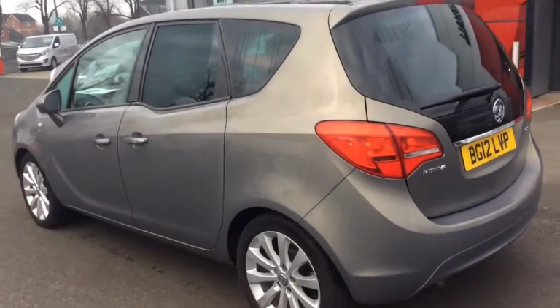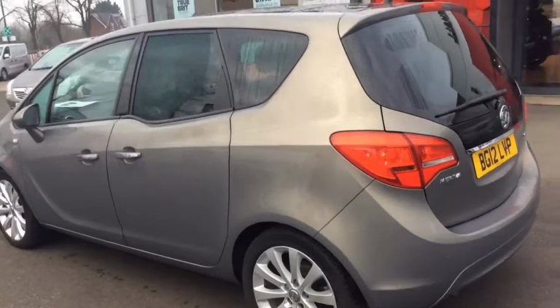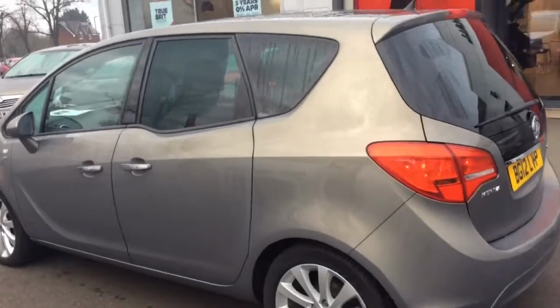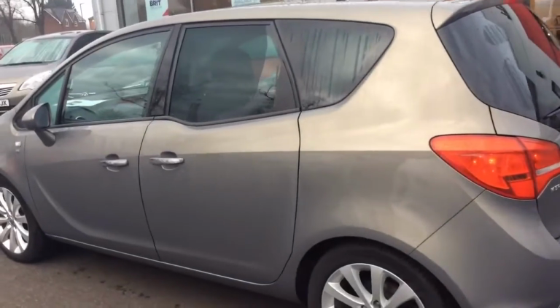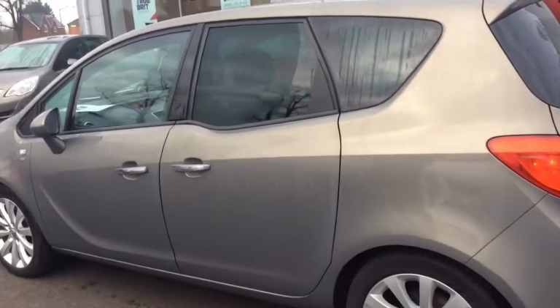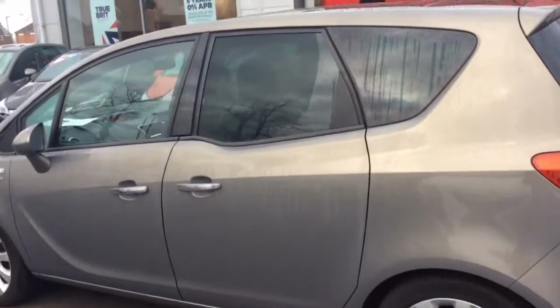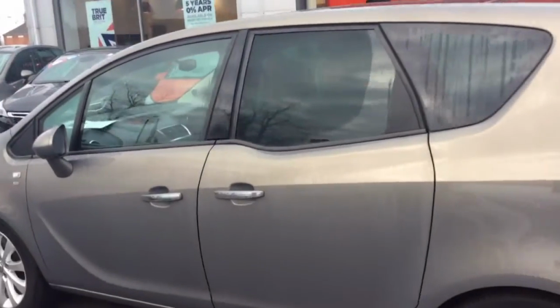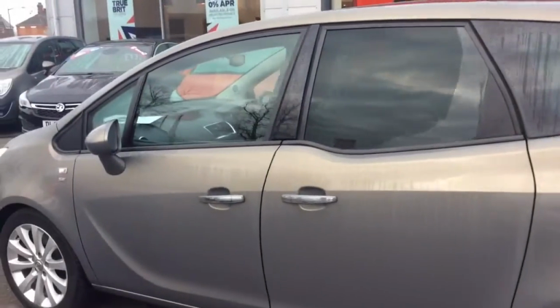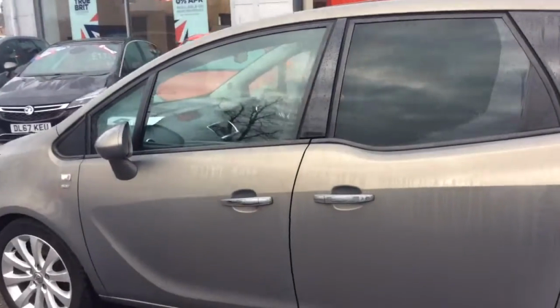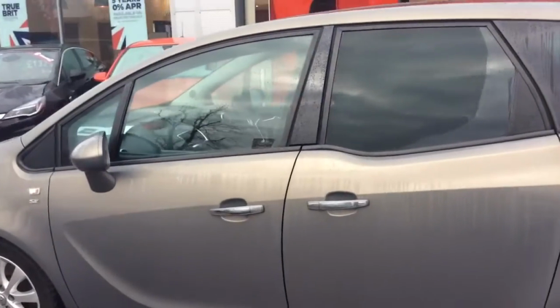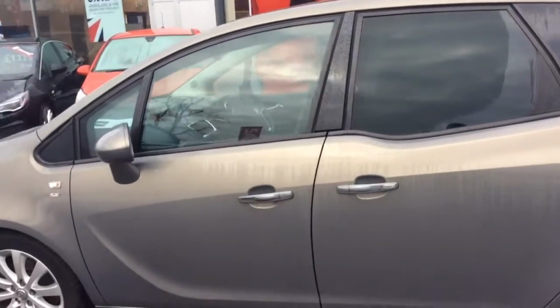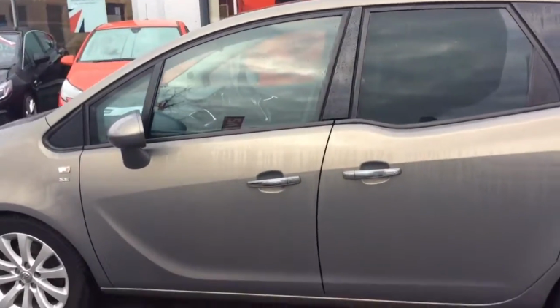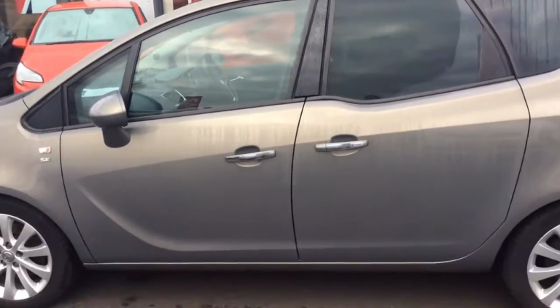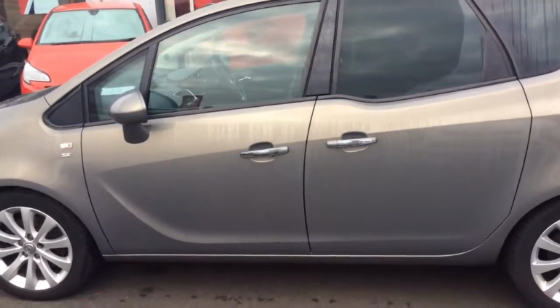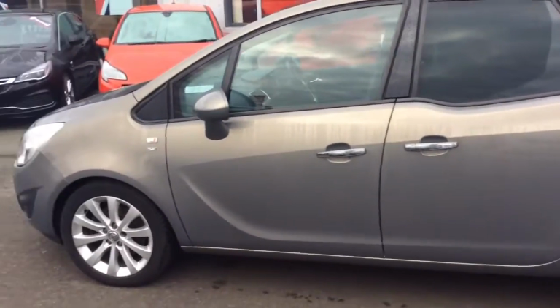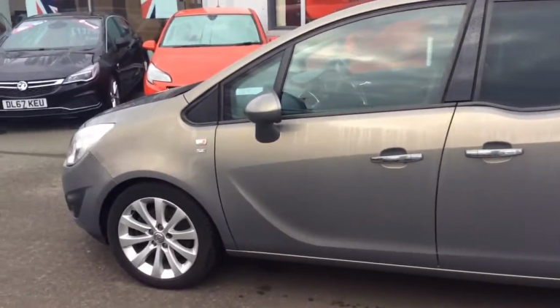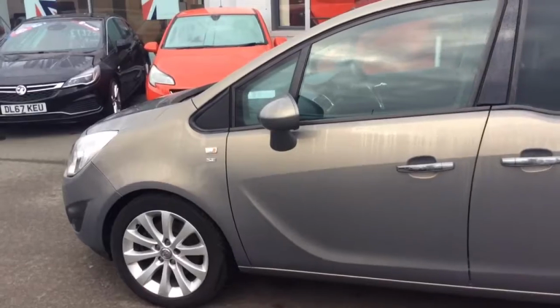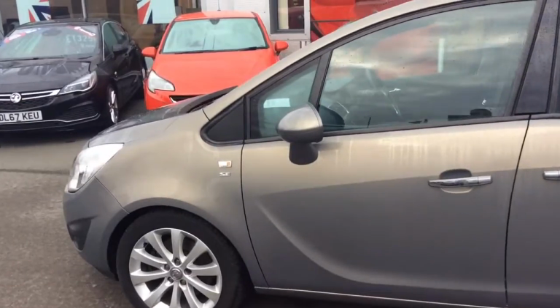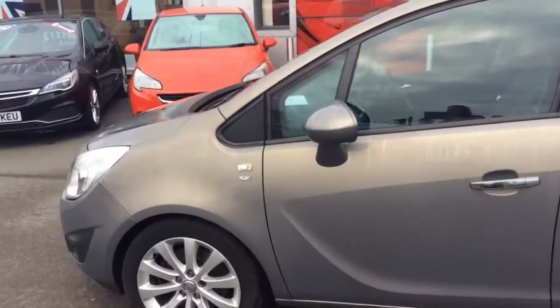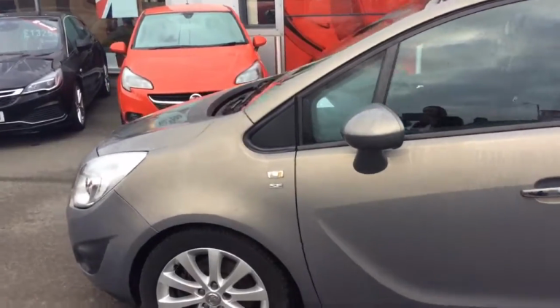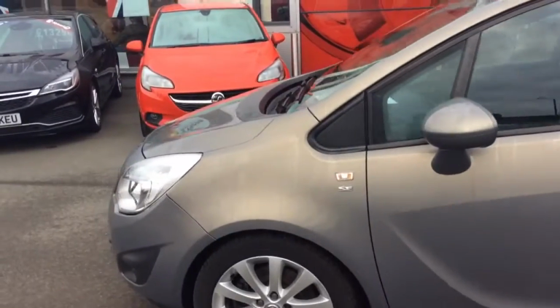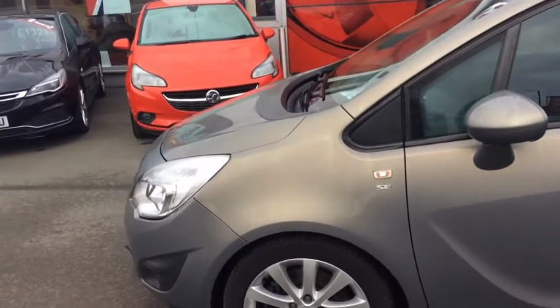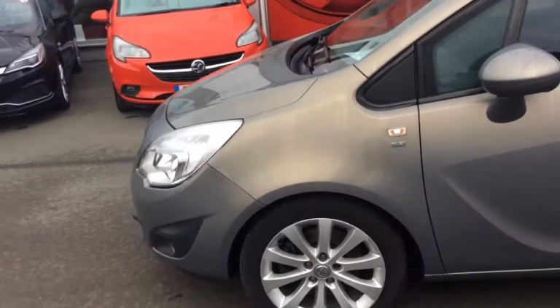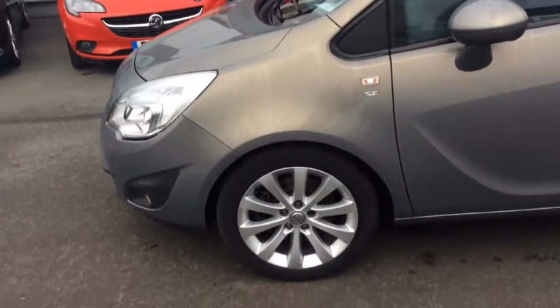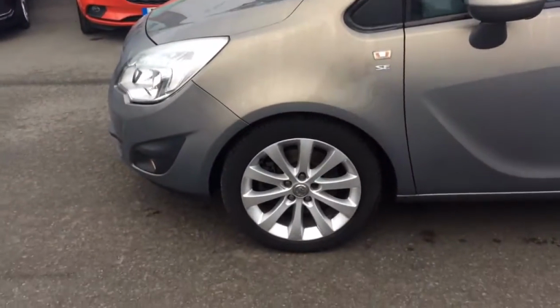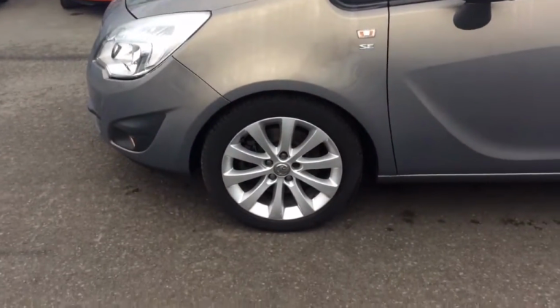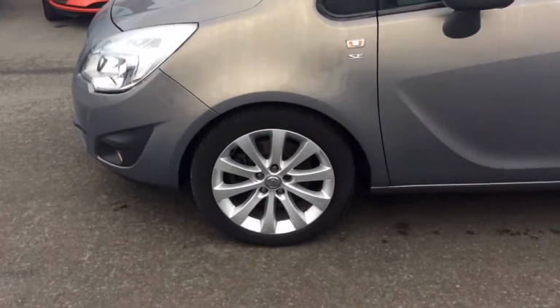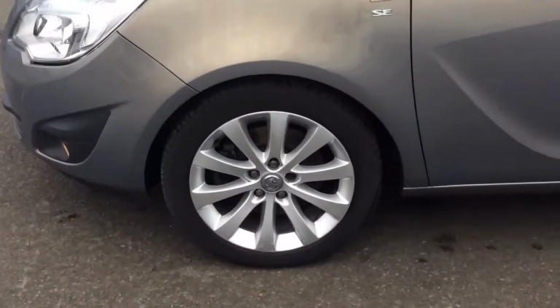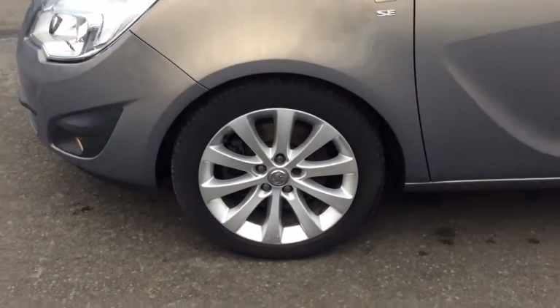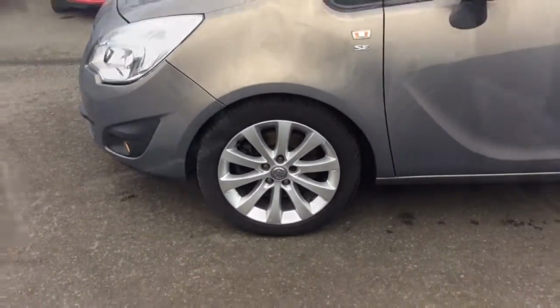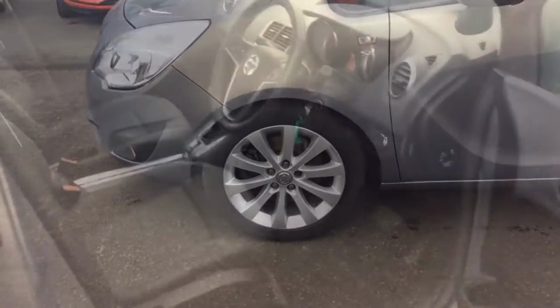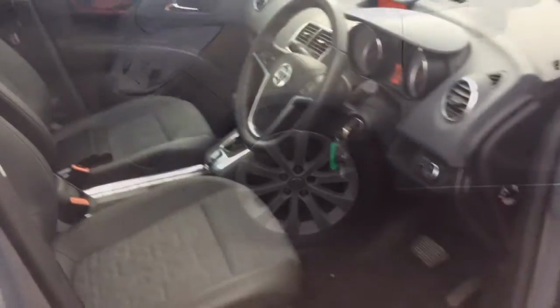As we move around to the passenger side of the car, we can see it comes with front and rear parking sensors, front fog lights, chrome handles, as well as 17 inch silver multi-spoke alloys.